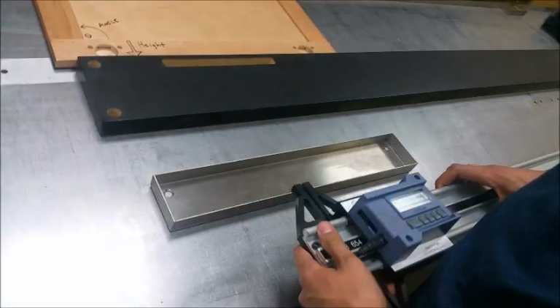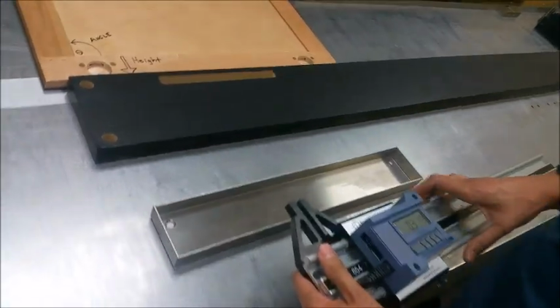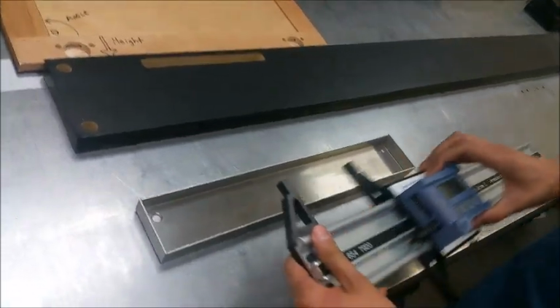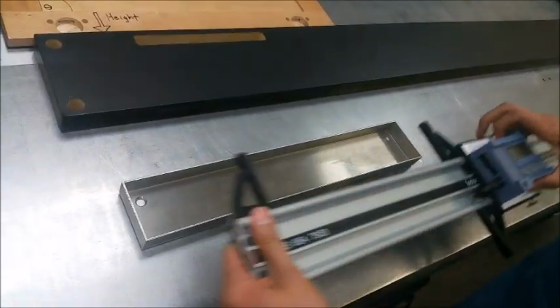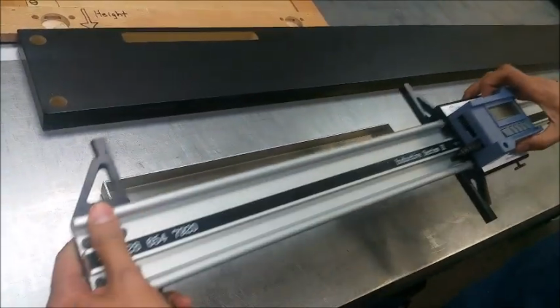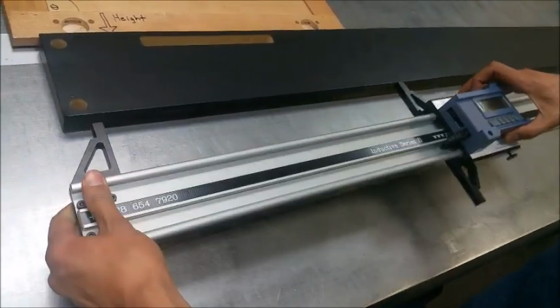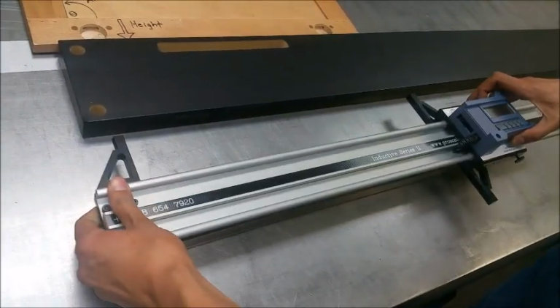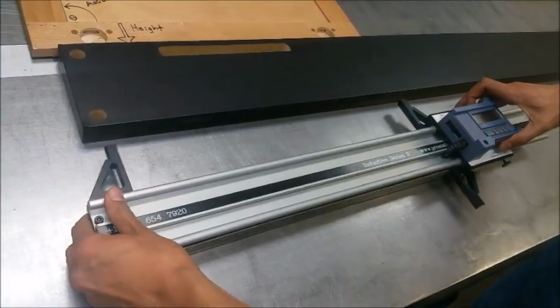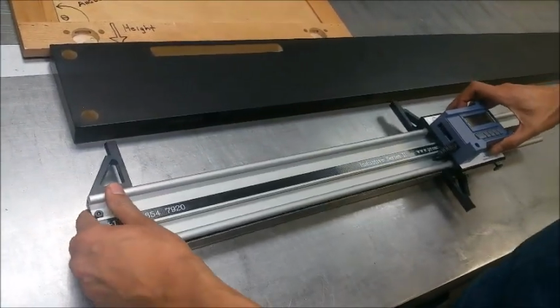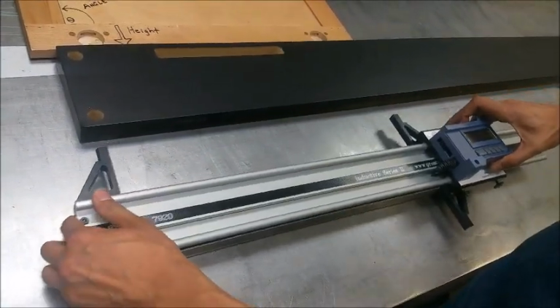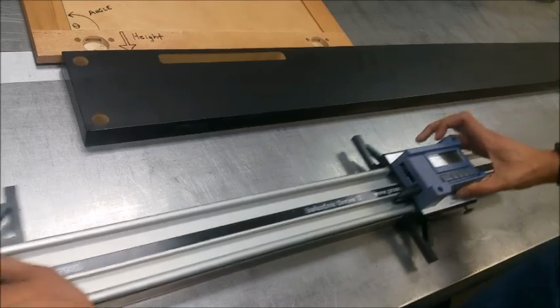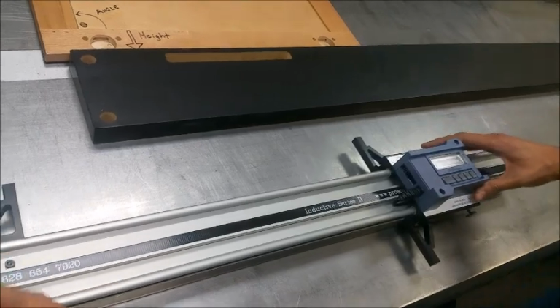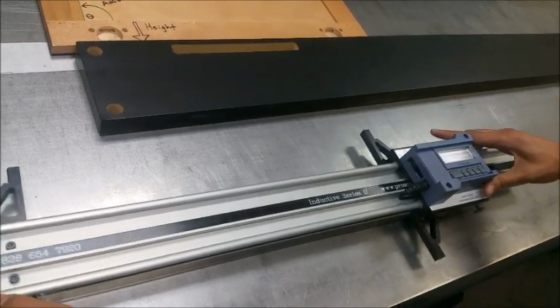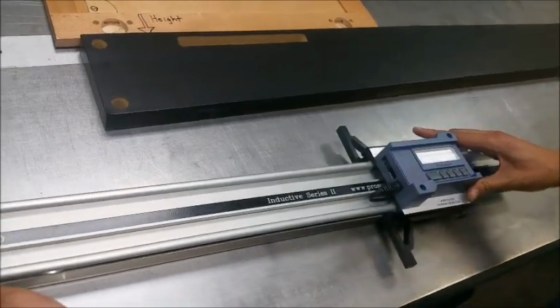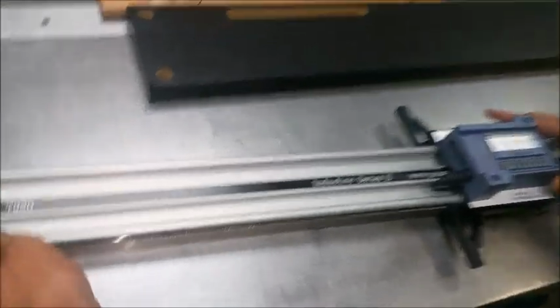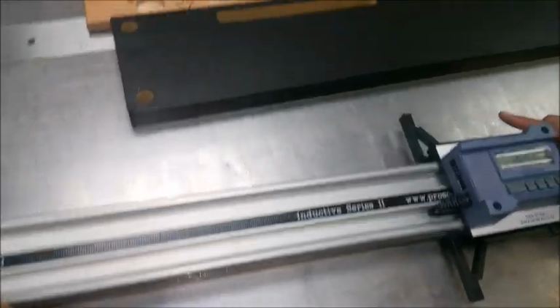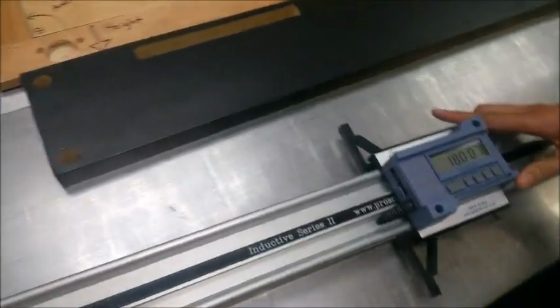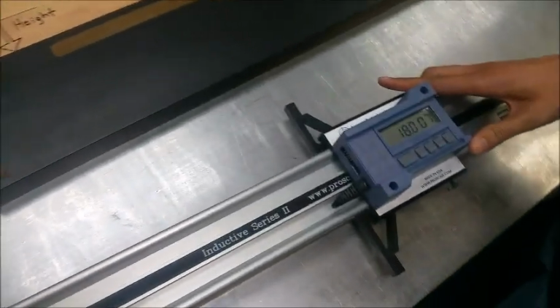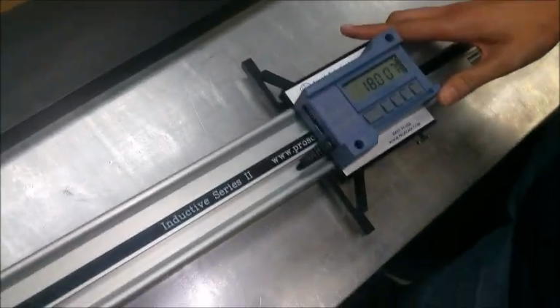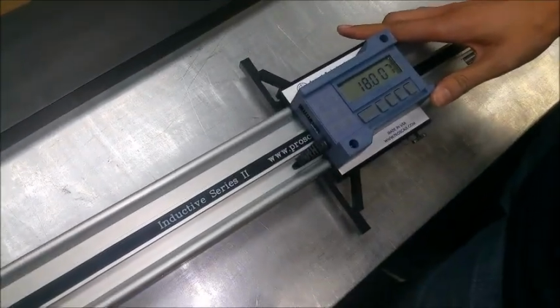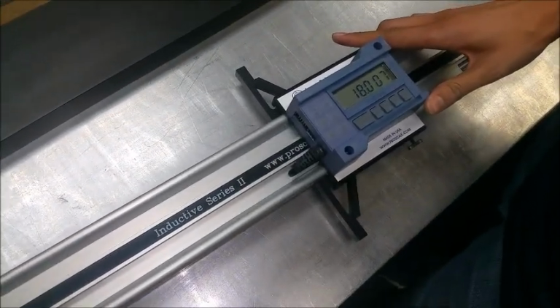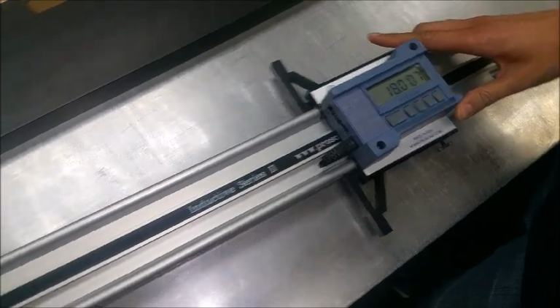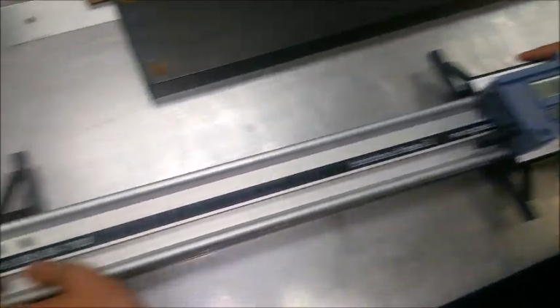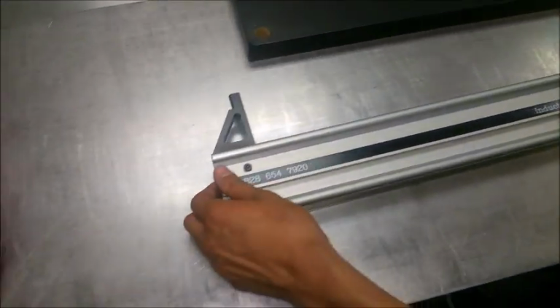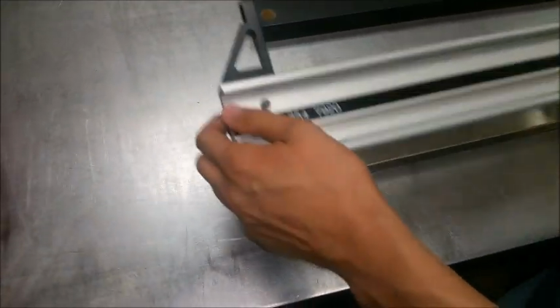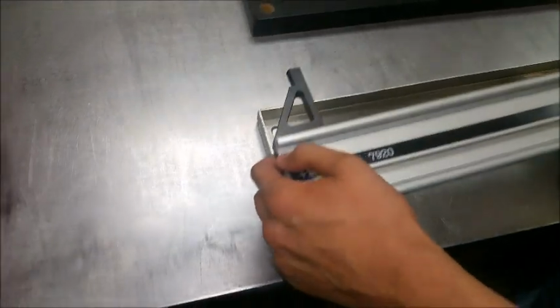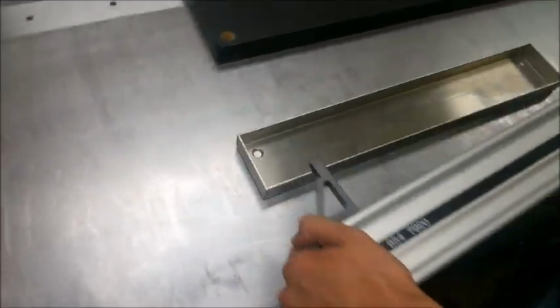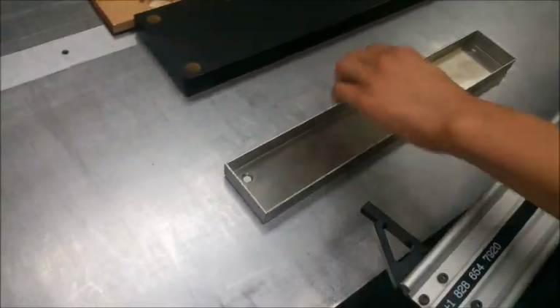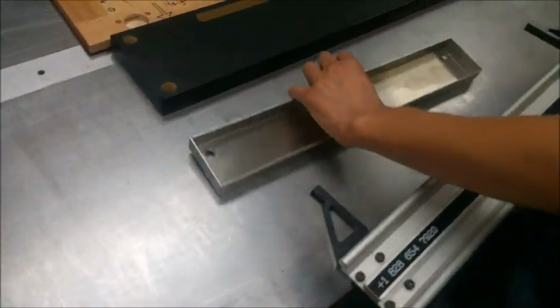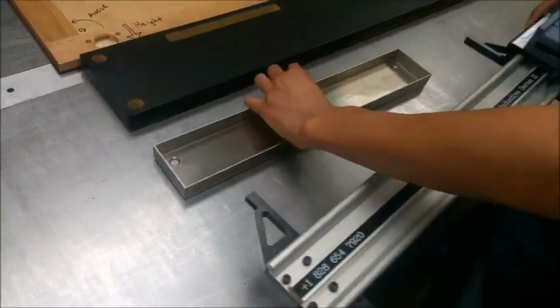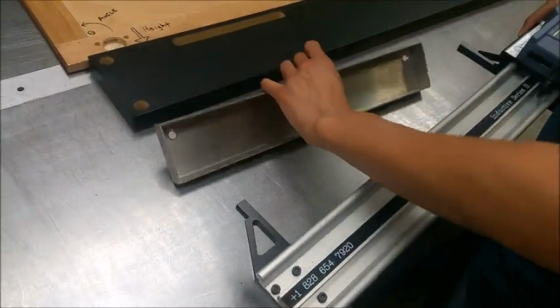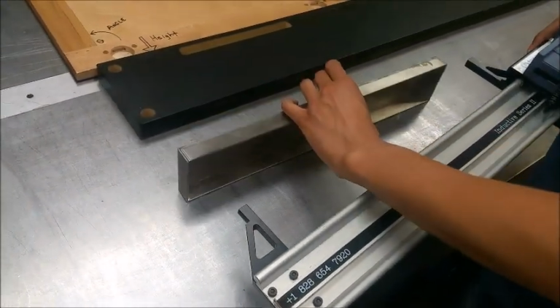To measure the outside length of the part, put it together and you get about 18.007 inches.